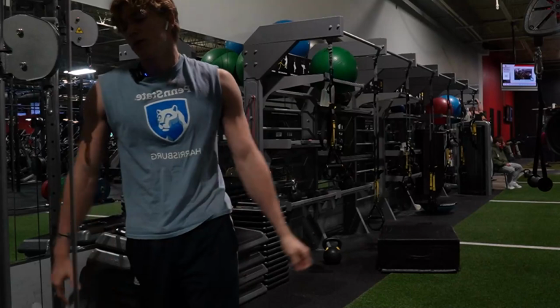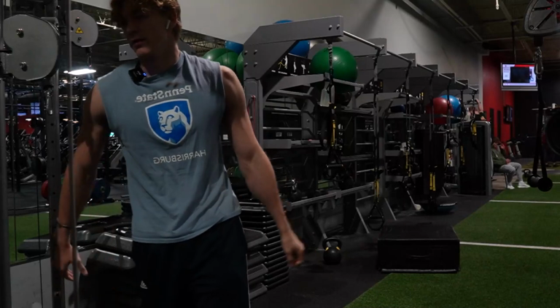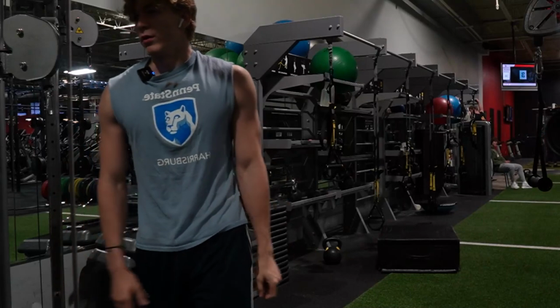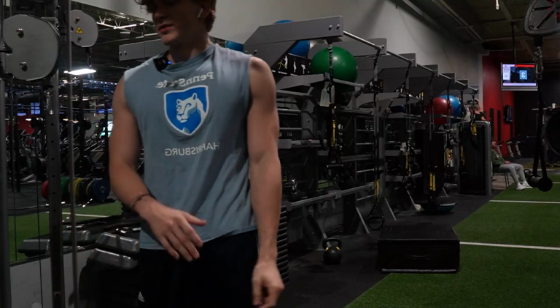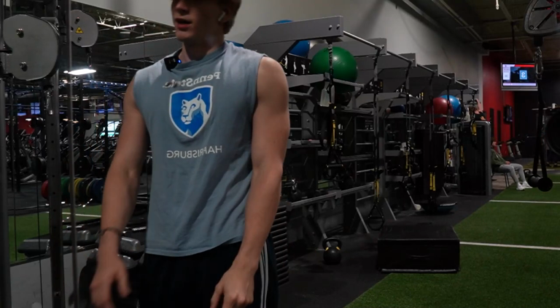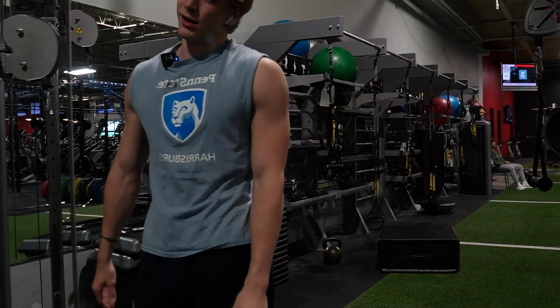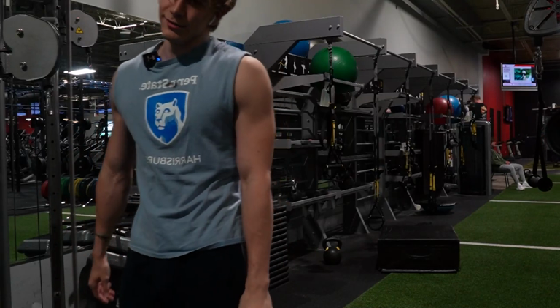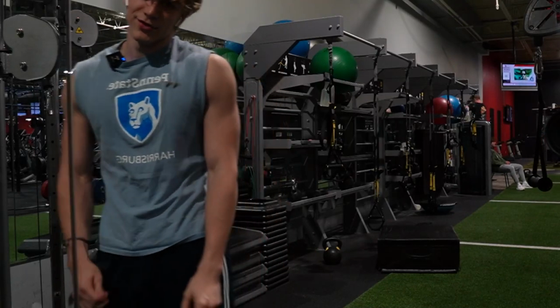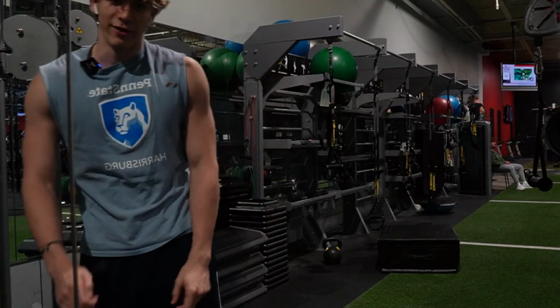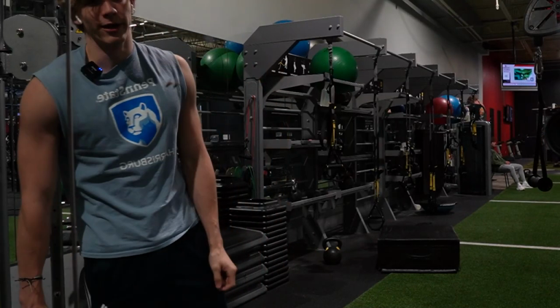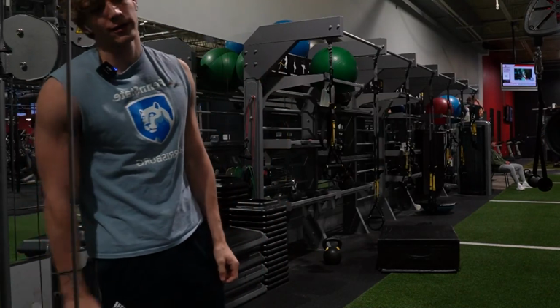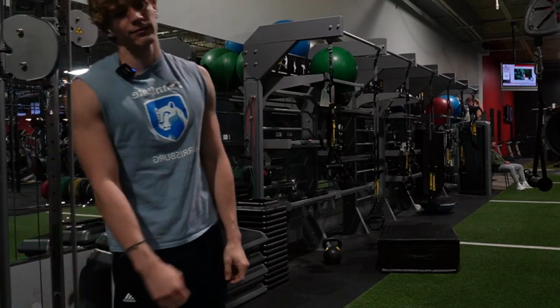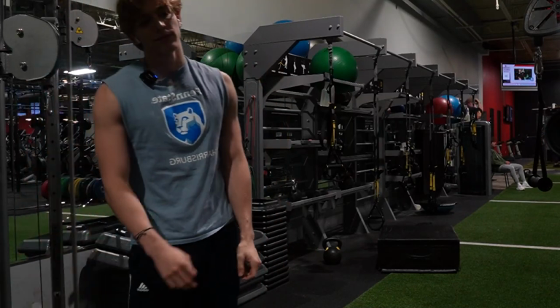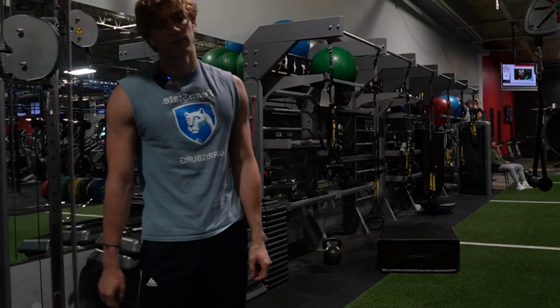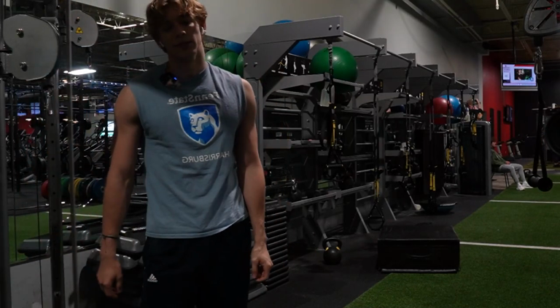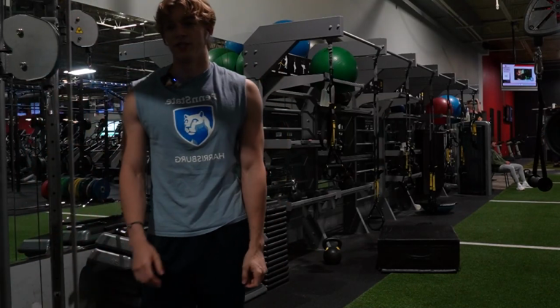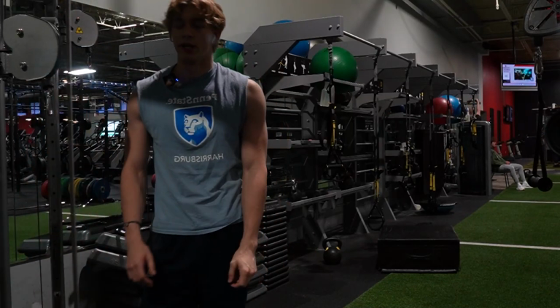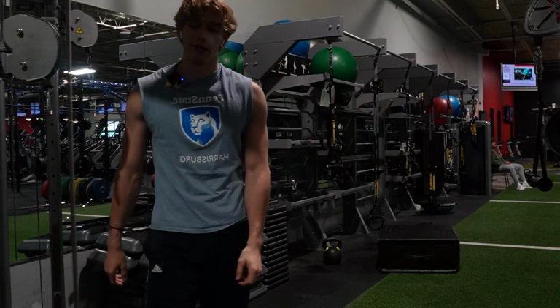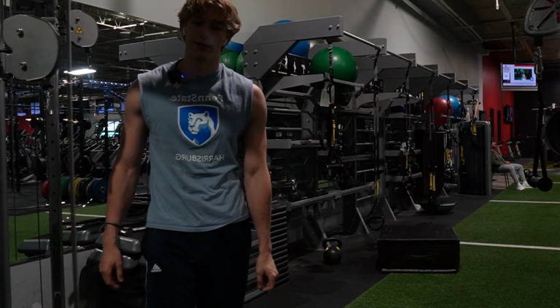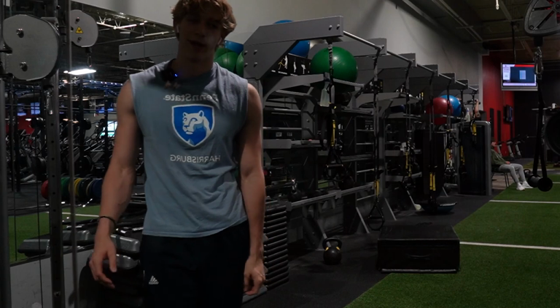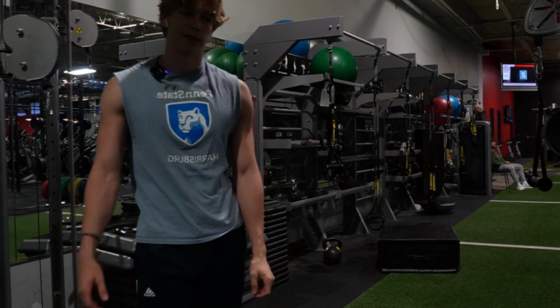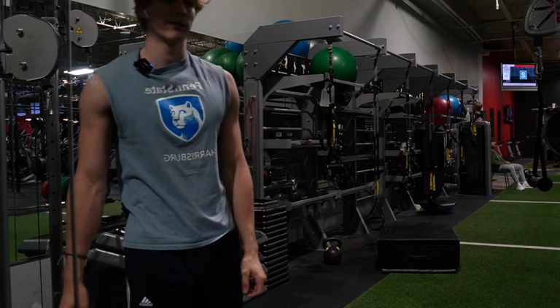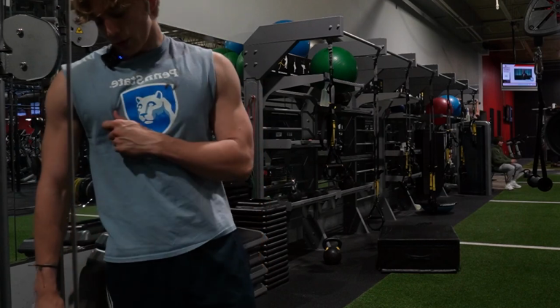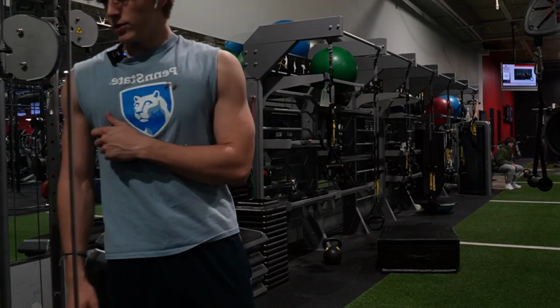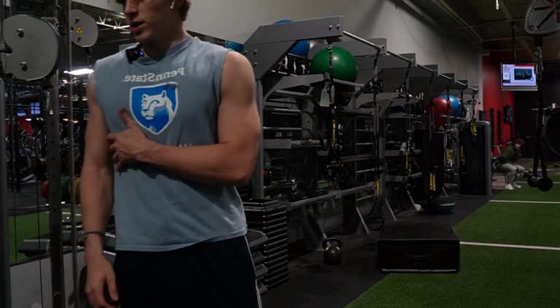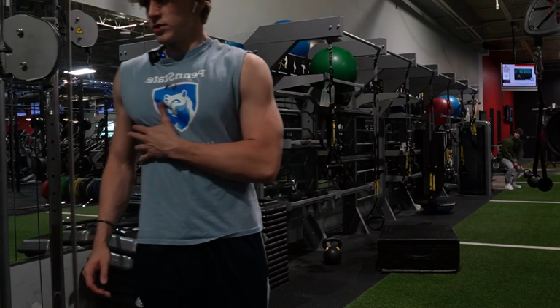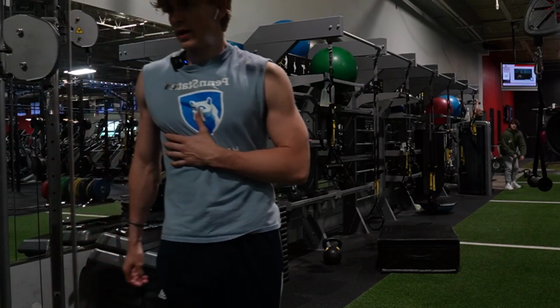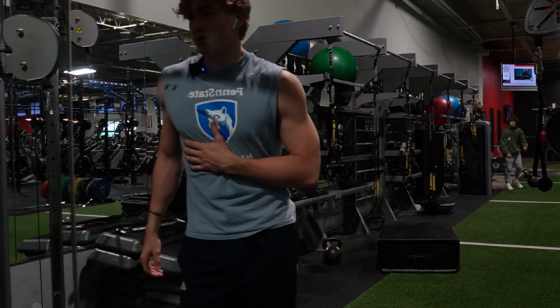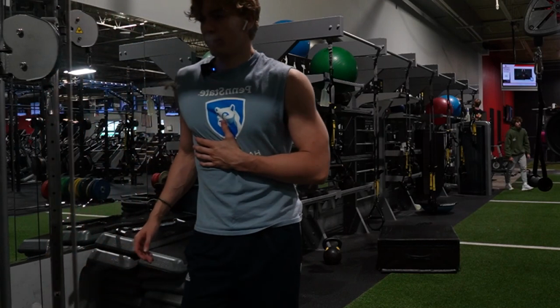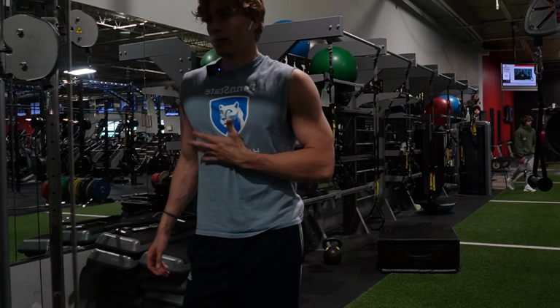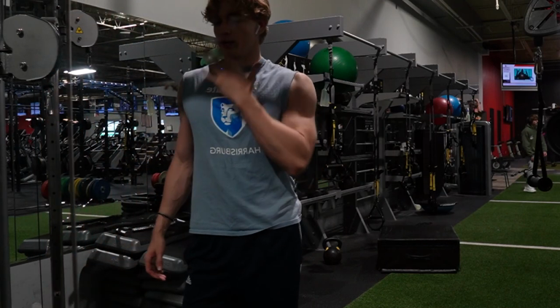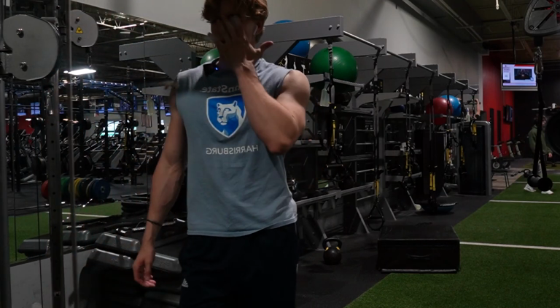What's up boys, it's Saturday. Lazy day today — it's raining, it's one of those days. Still coming to the gym though. Hitting arms today.